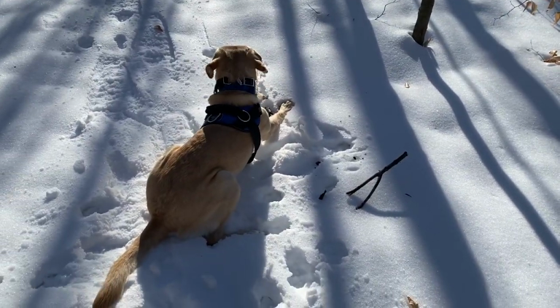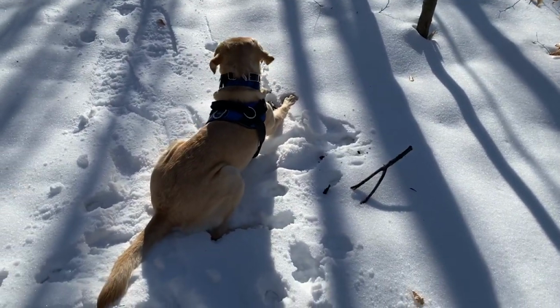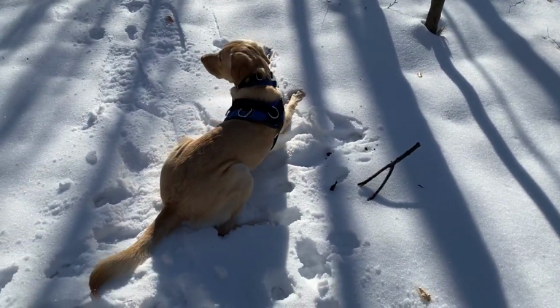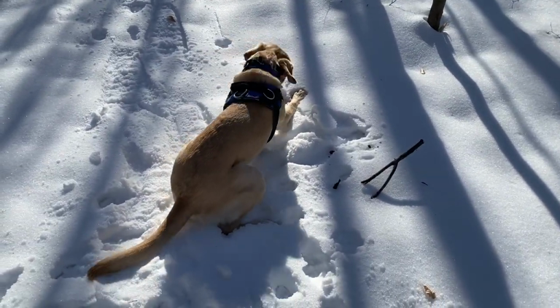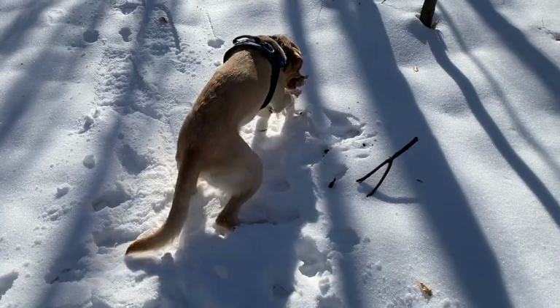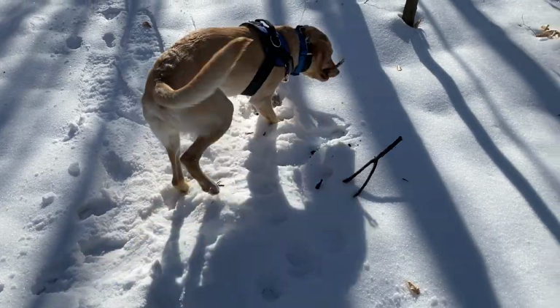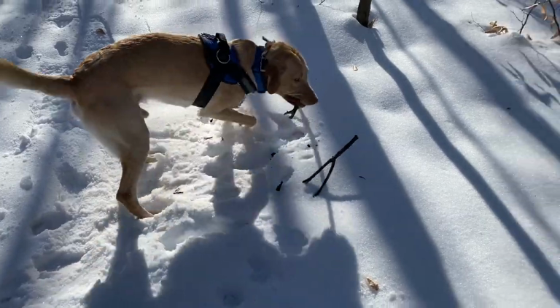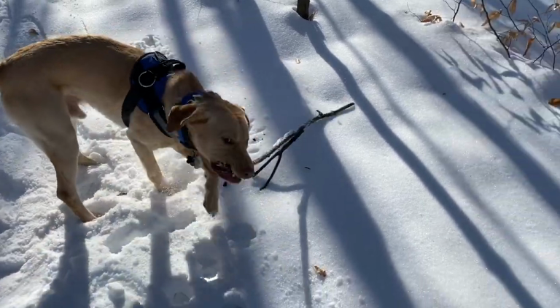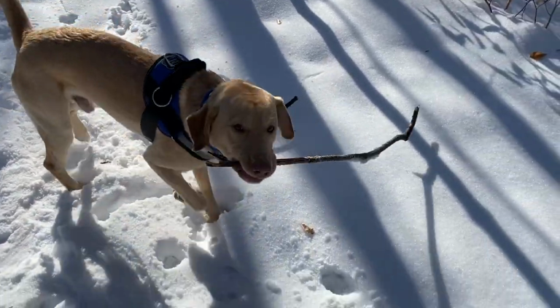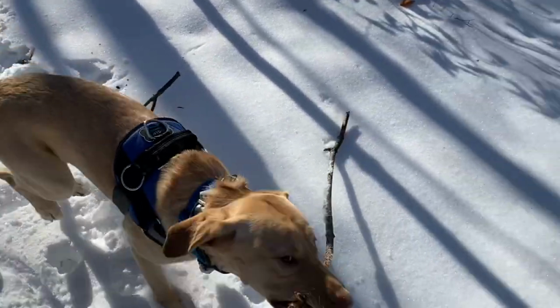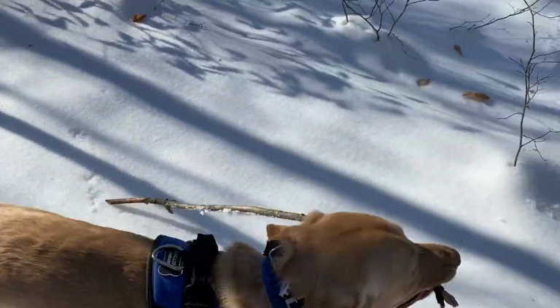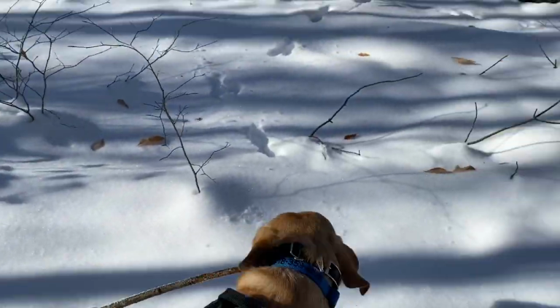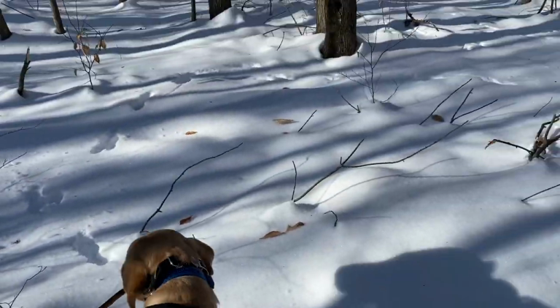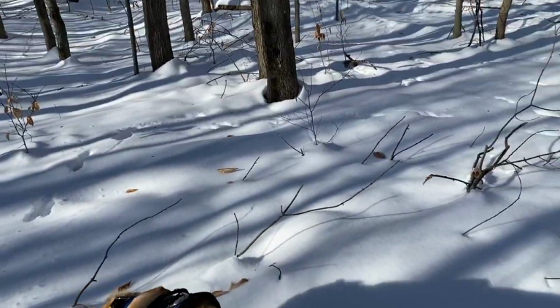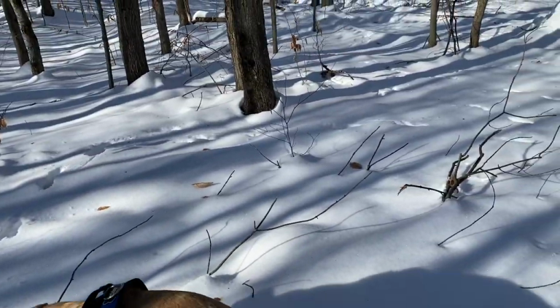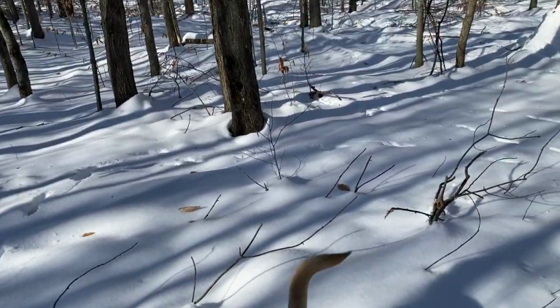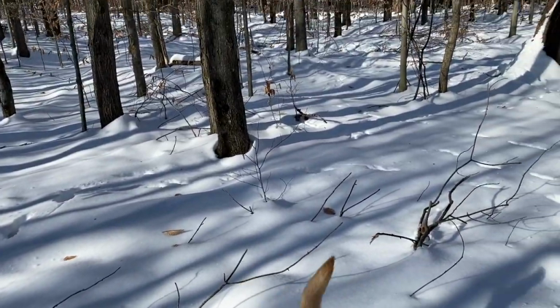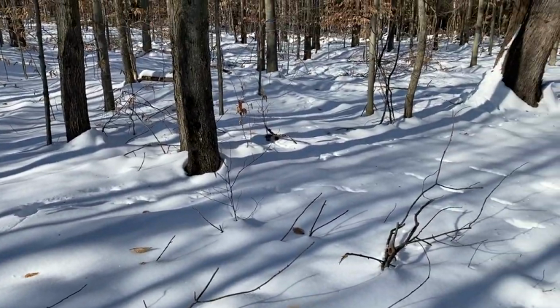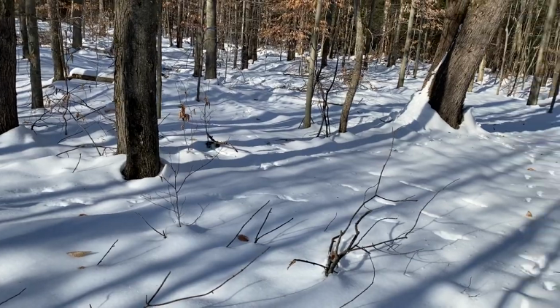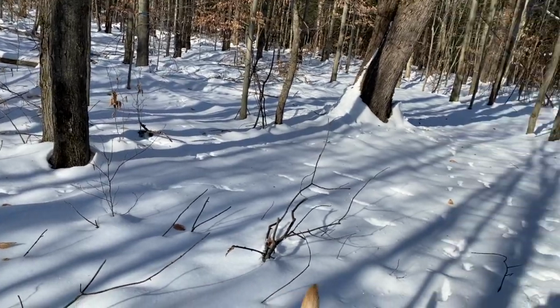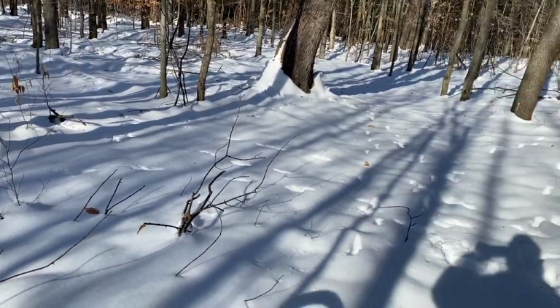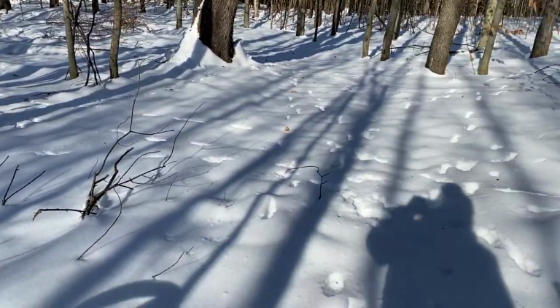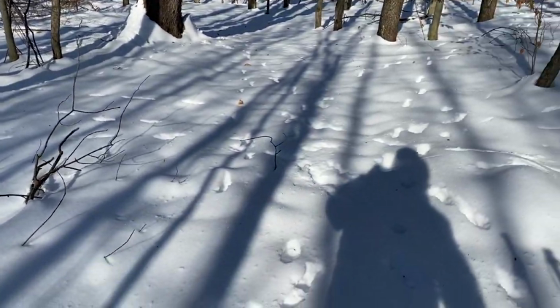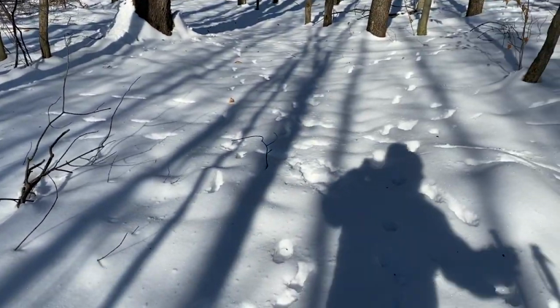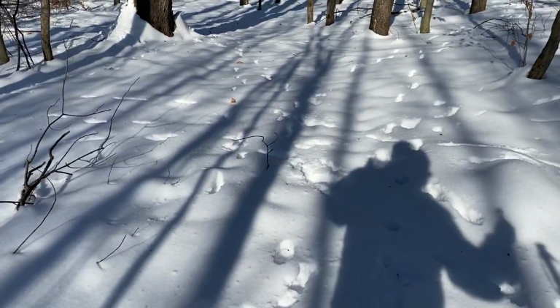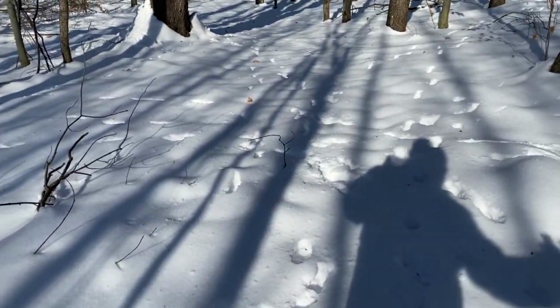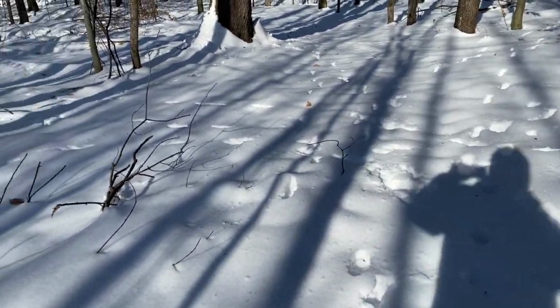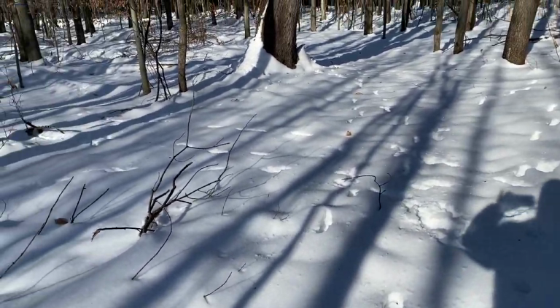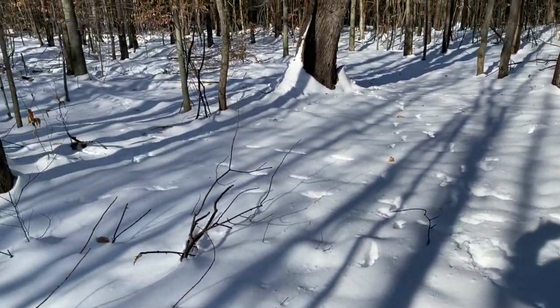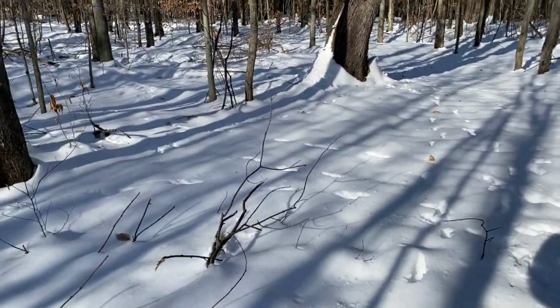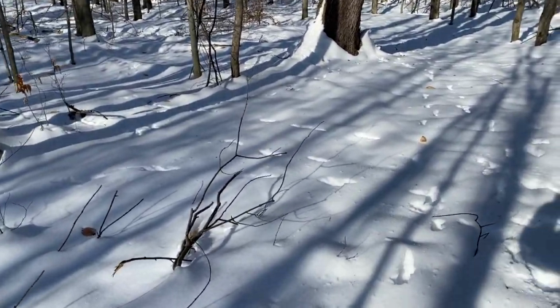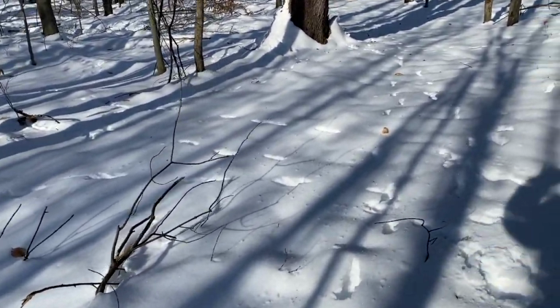He loves being out here — he's been cooped up. It's about 28 degrees right now, so we'll let him run on down the trail. We'll see if I can walk in these things and carry the poles.